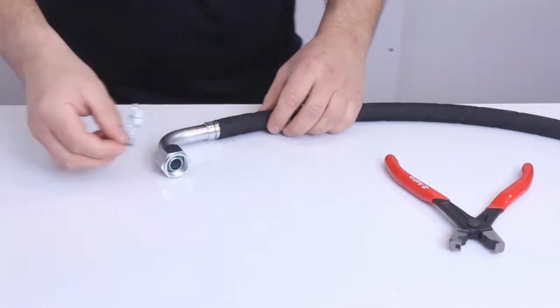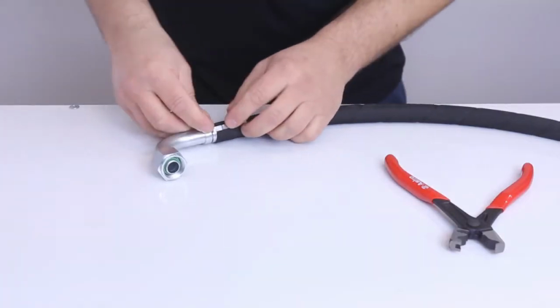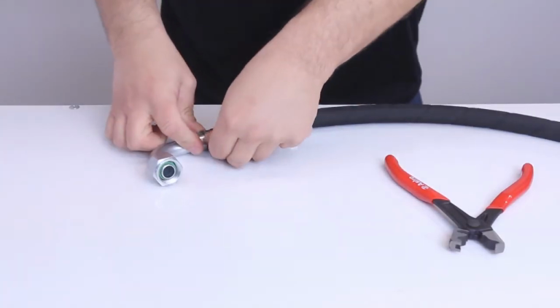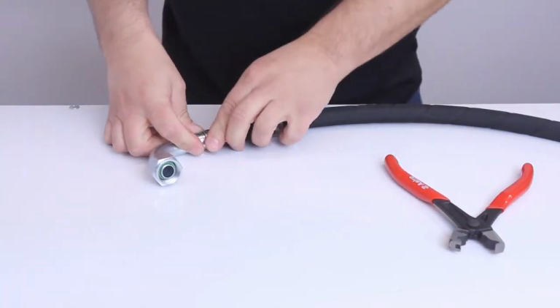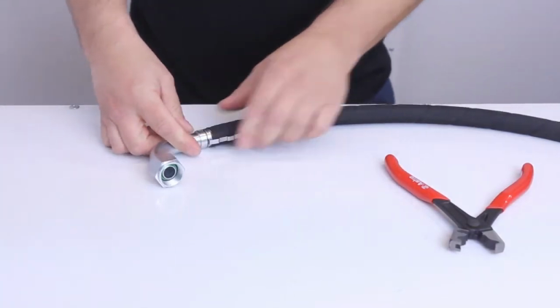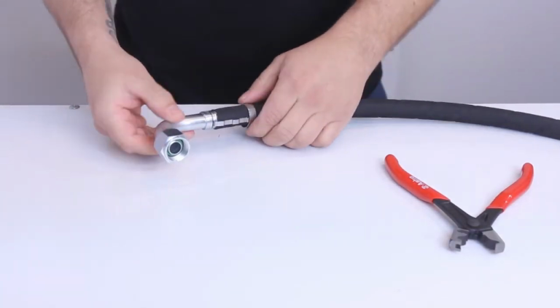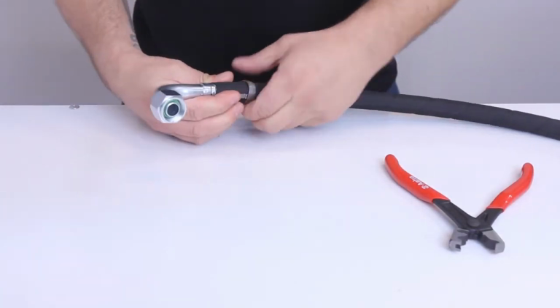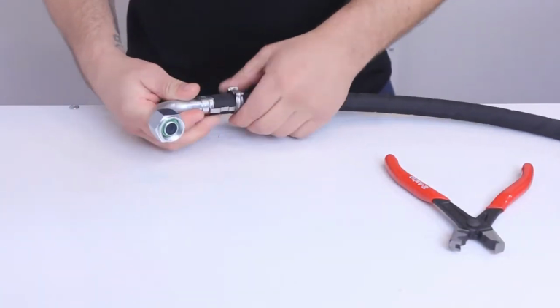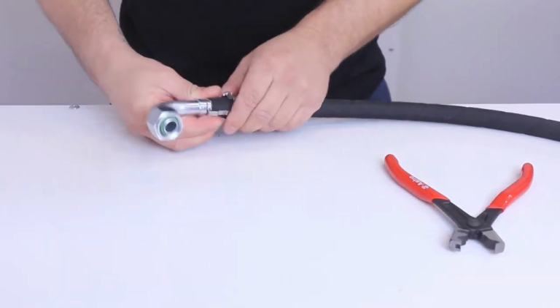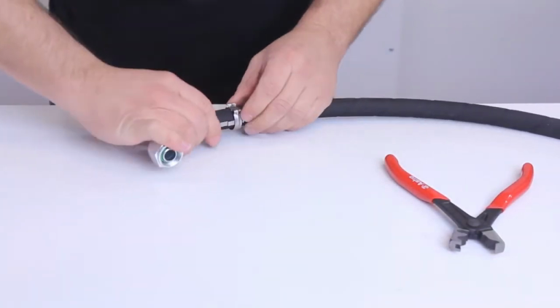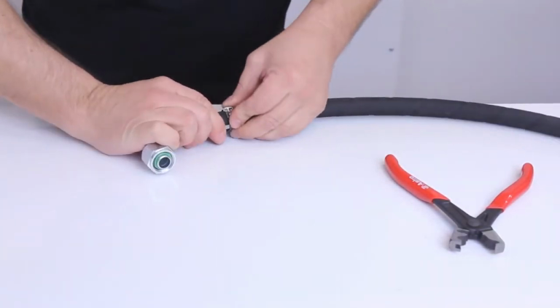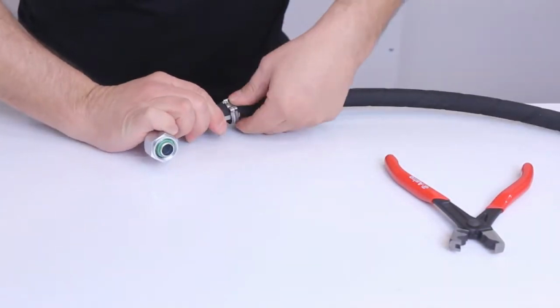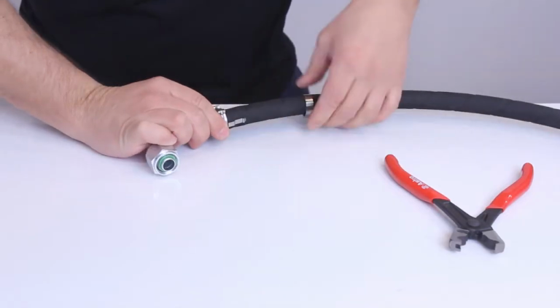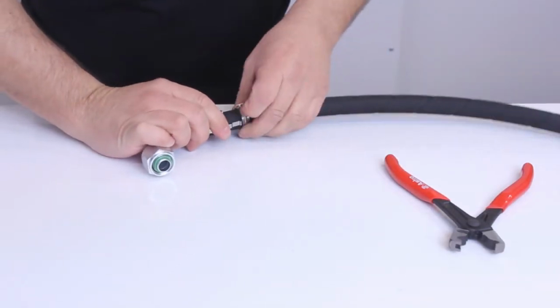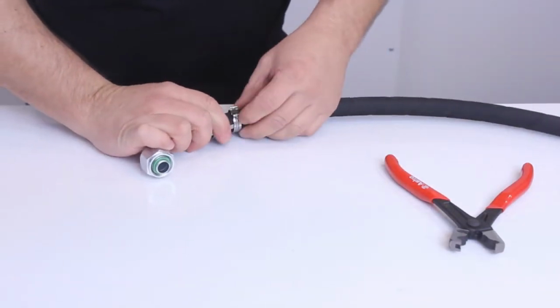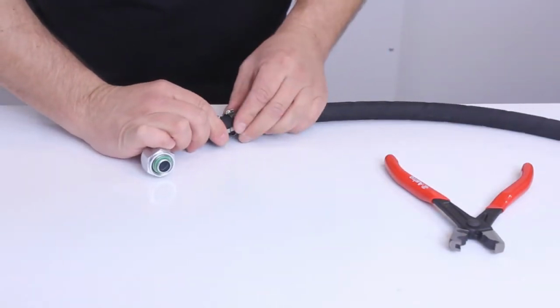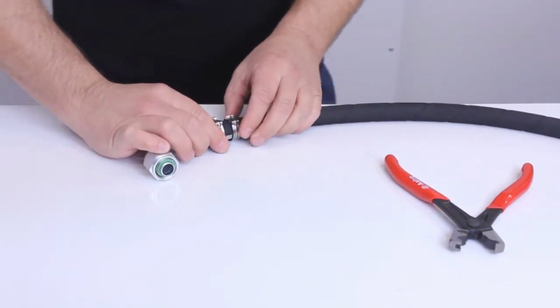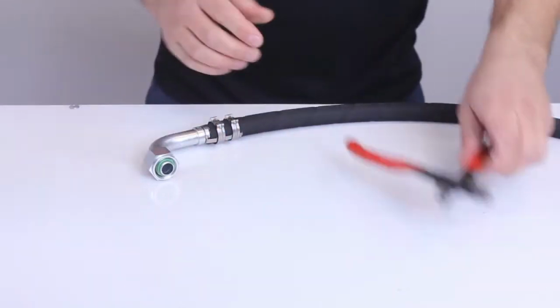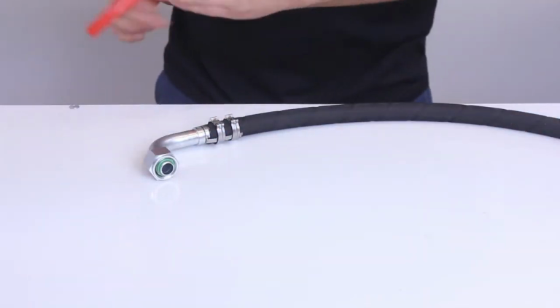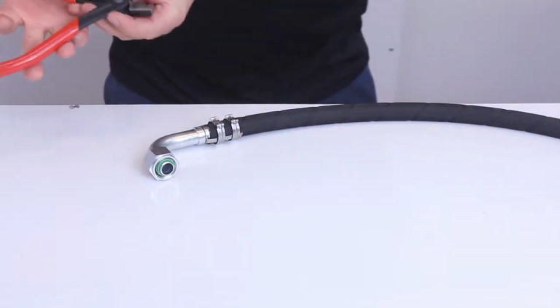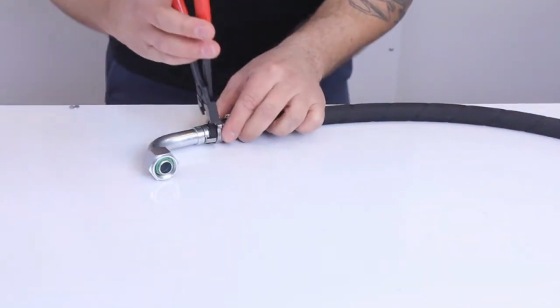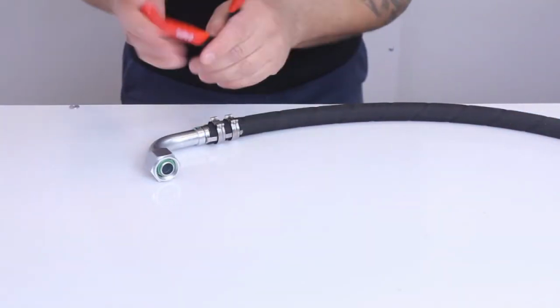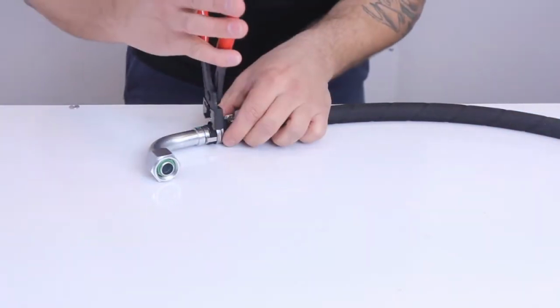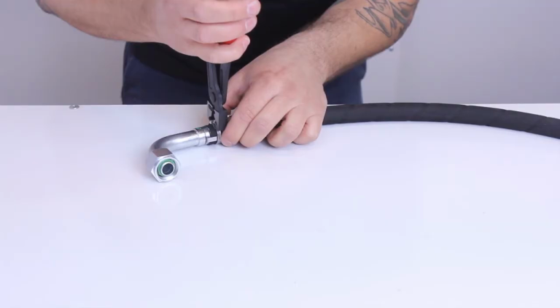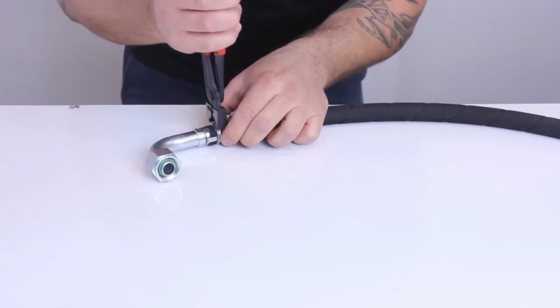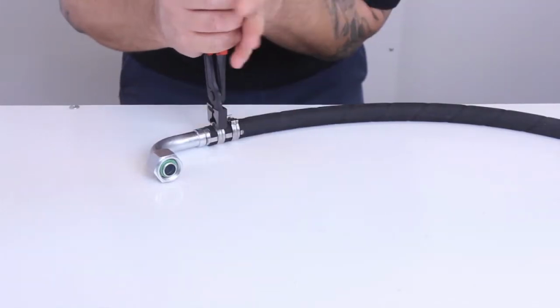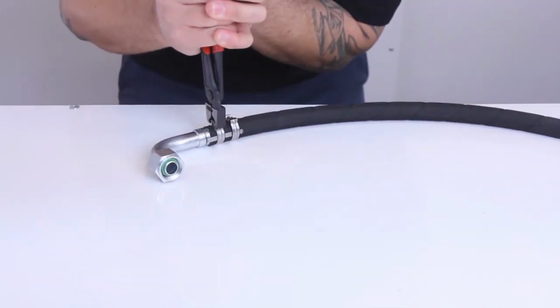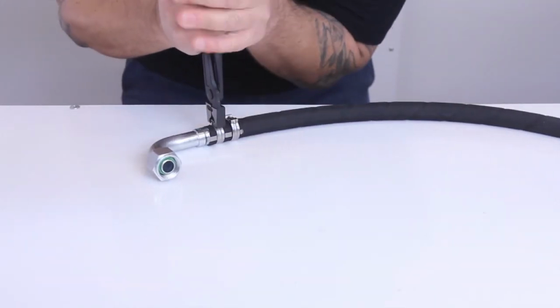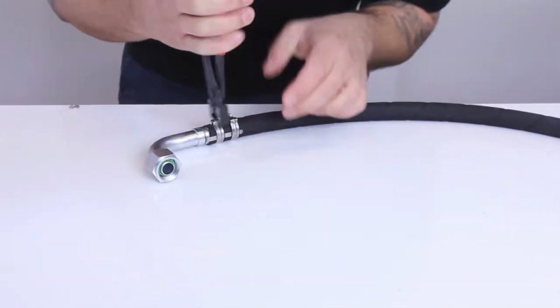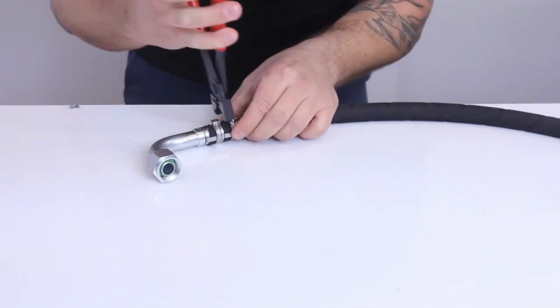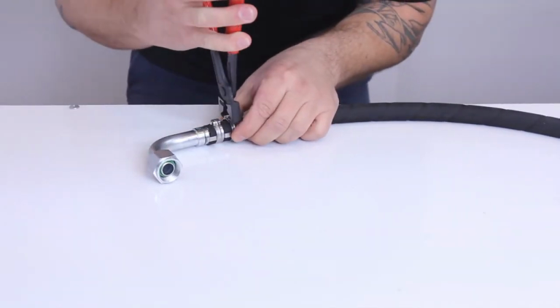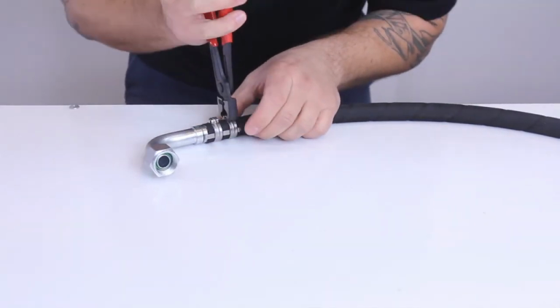A cage is then snapped onto the hose fitting. The two clips are then slid onto the cage in their respective positions and closed using the proper pliers. When the clip snaps tight, no further clamping is required.